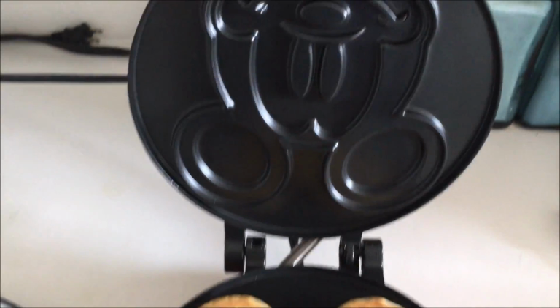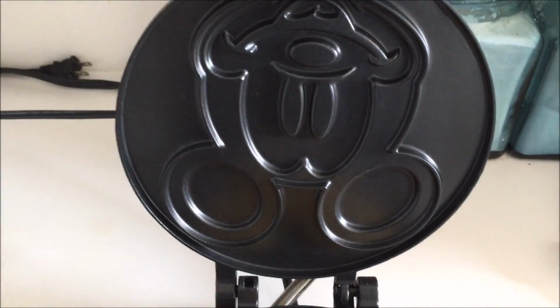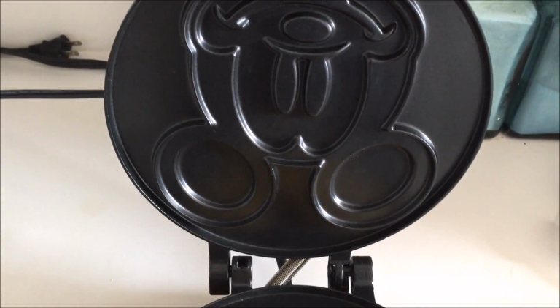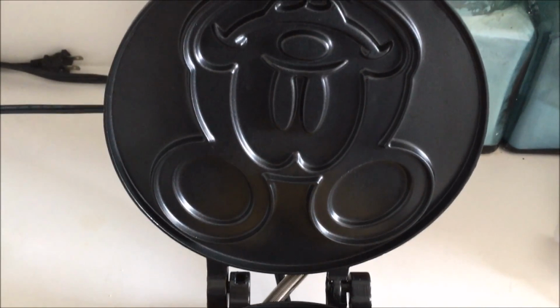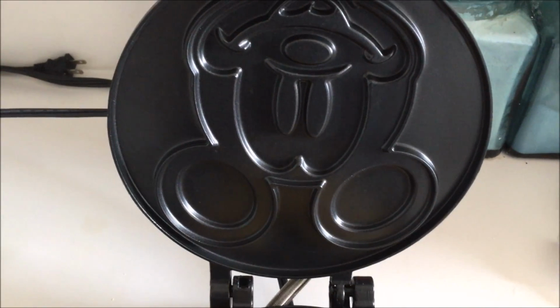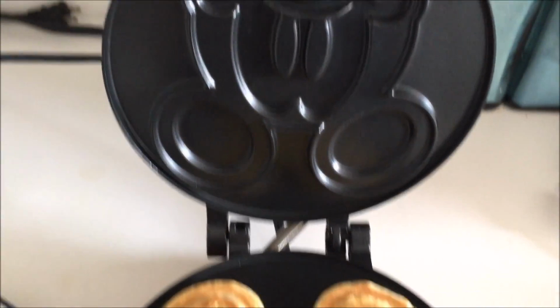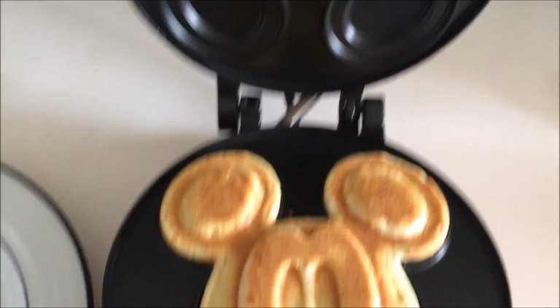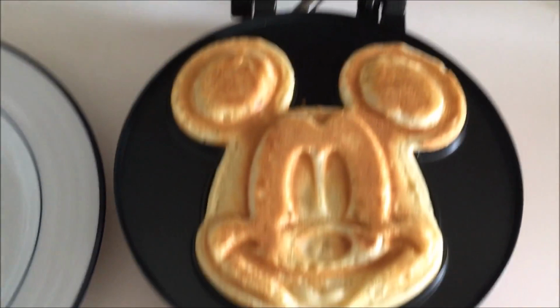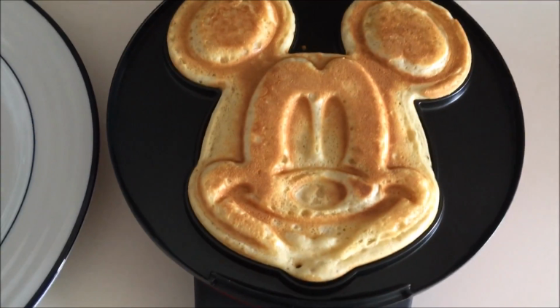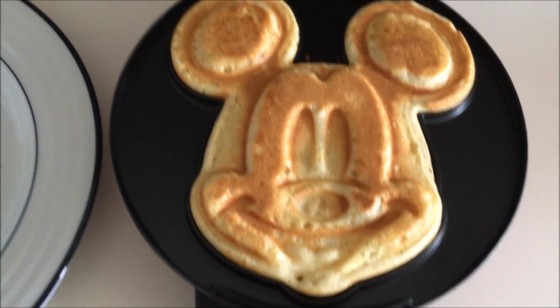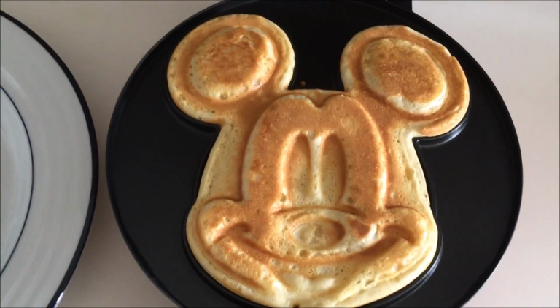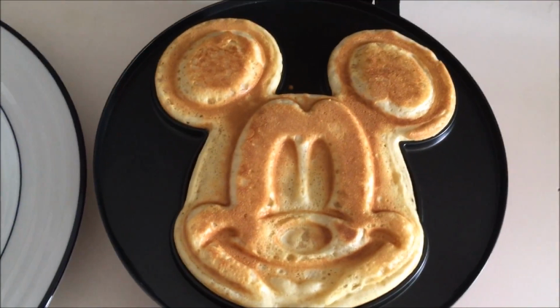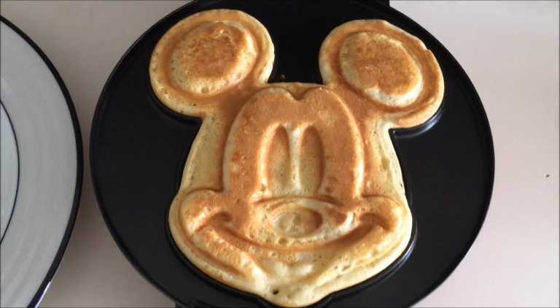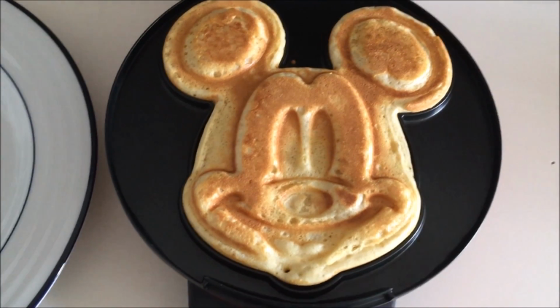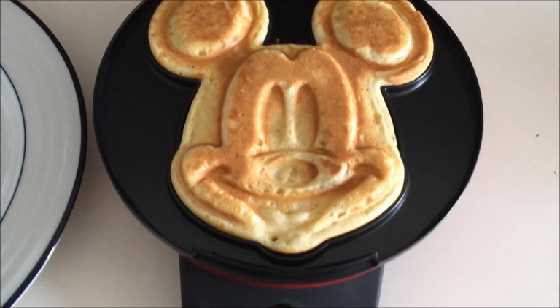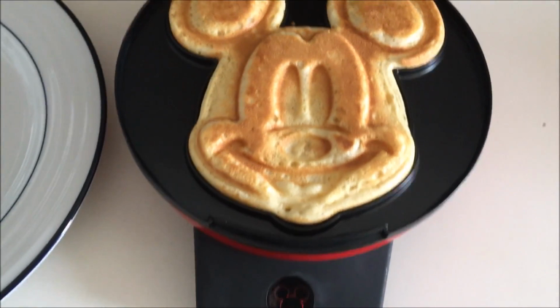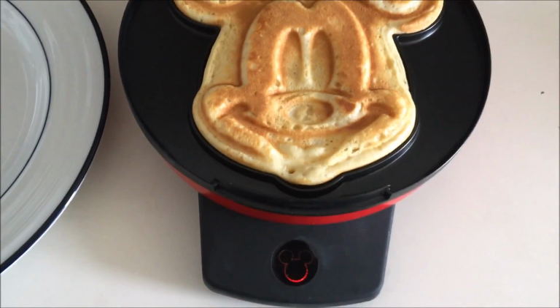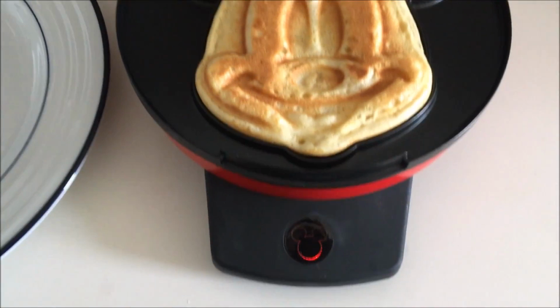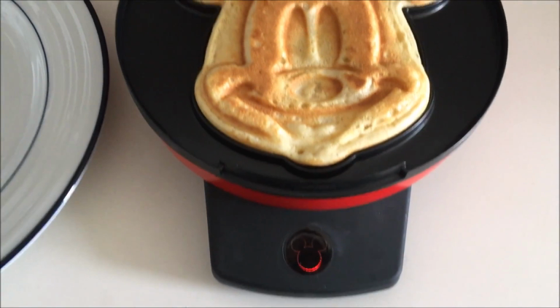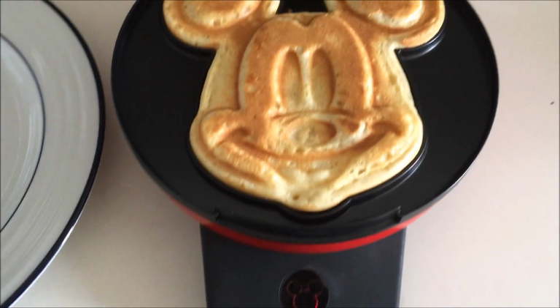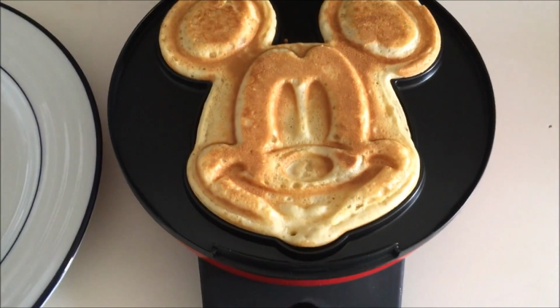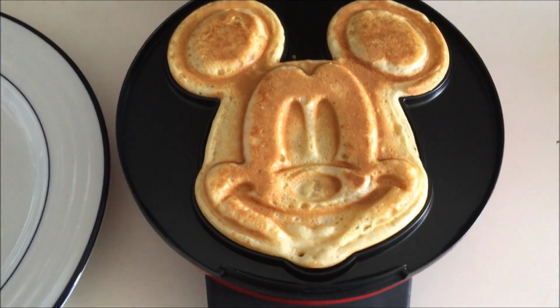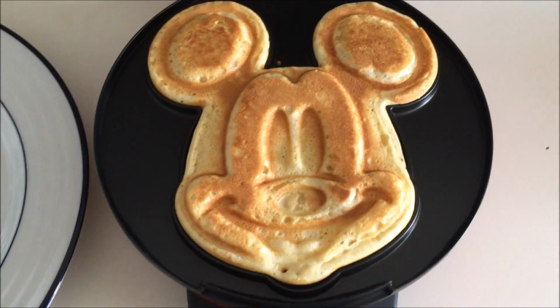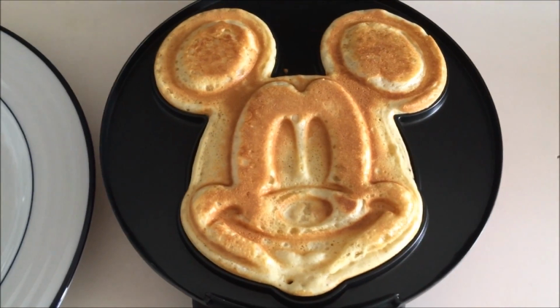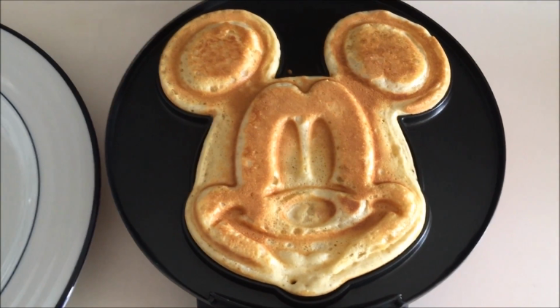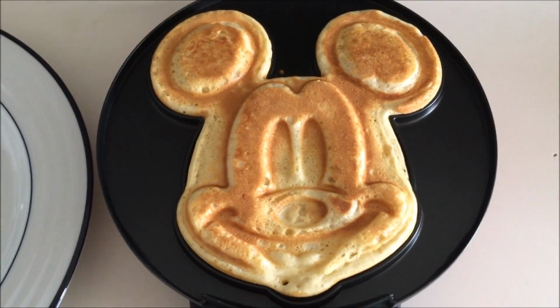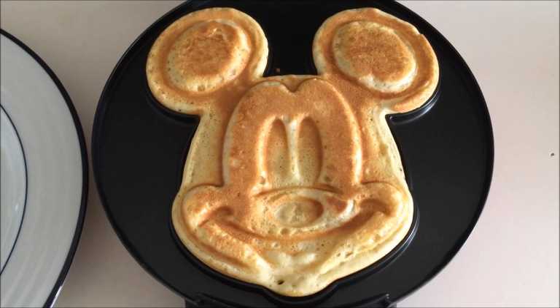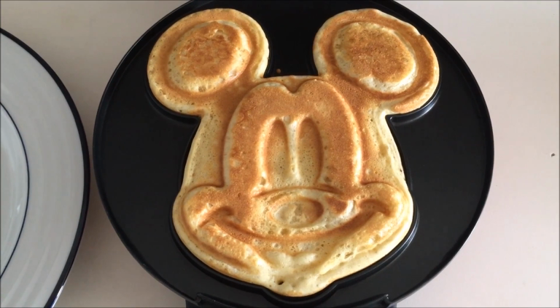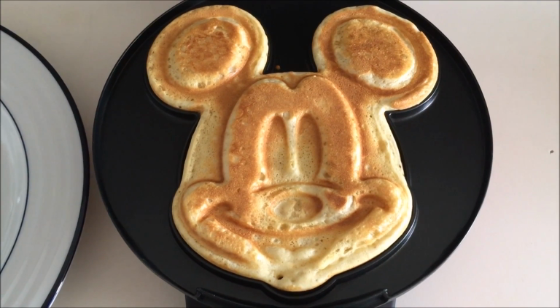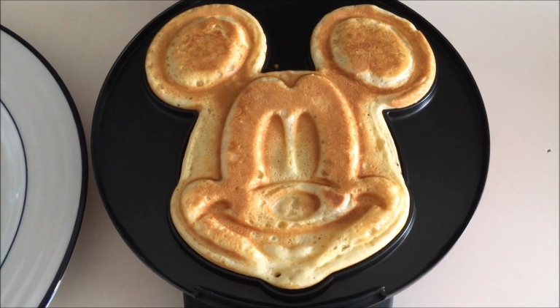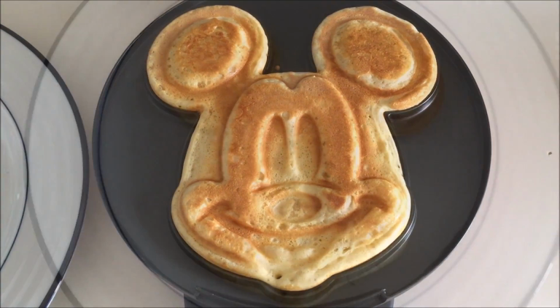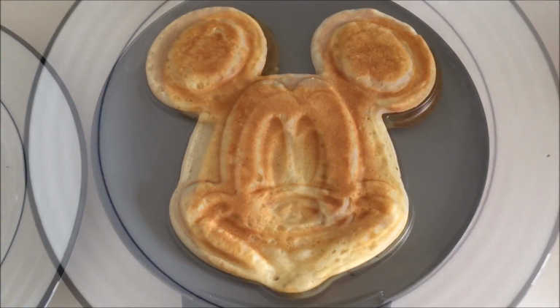They're golden brown, no batter stuck to the top of the pan, which is always great. I didn't have to spray it or anything — it's just that great nonstick surface. The light is still on and never went off during the process, so I'm going to take out the Mickey waffles and see how they taste.